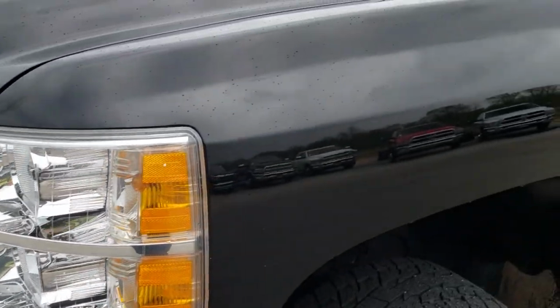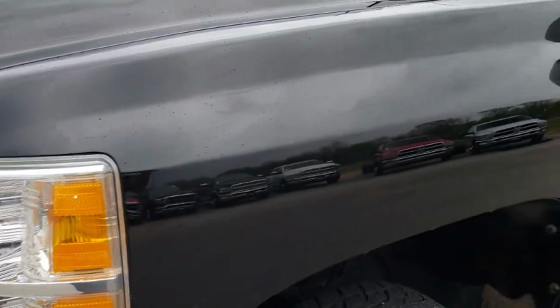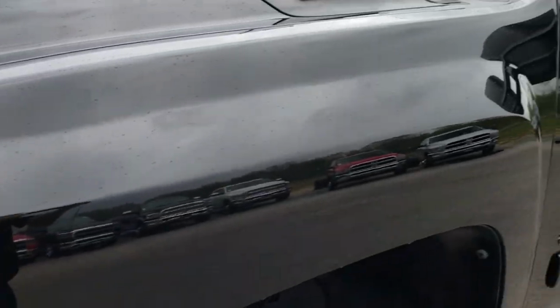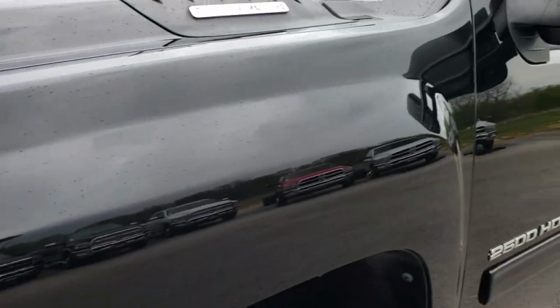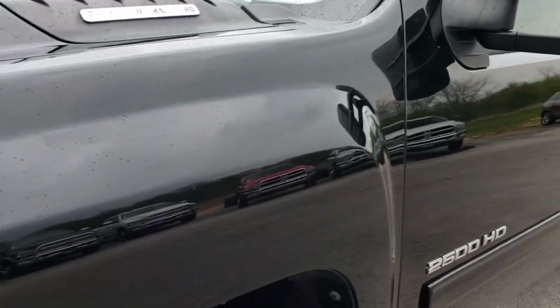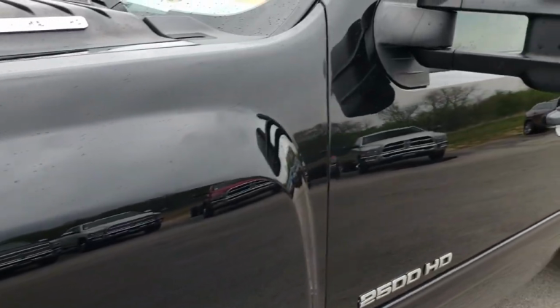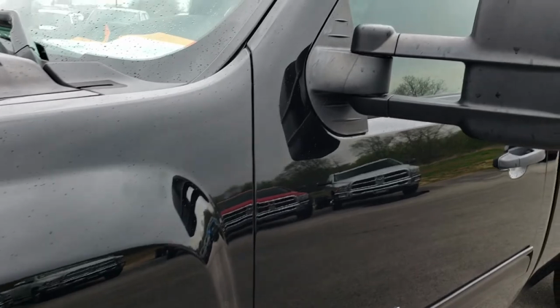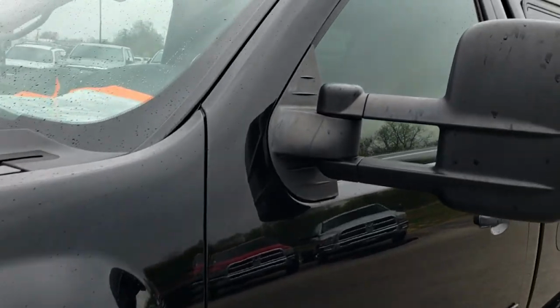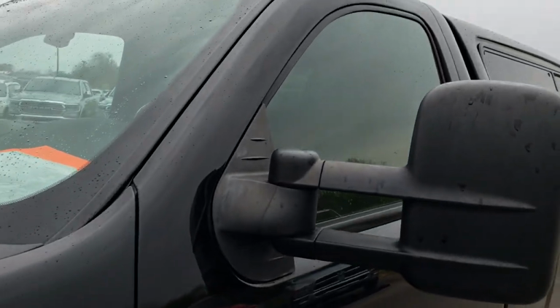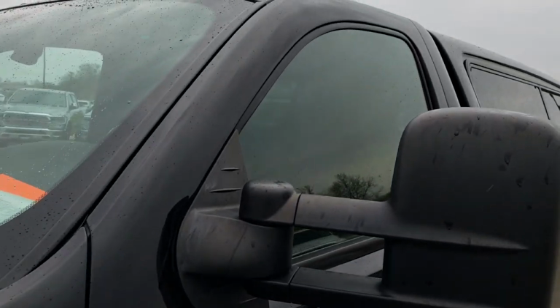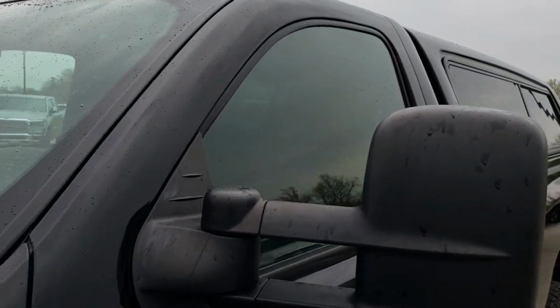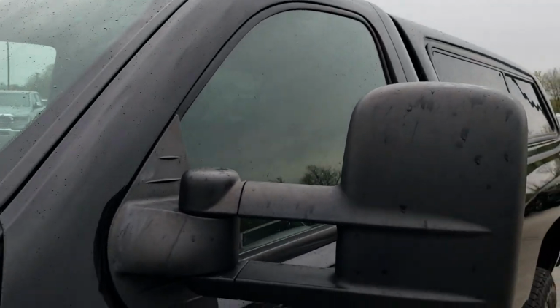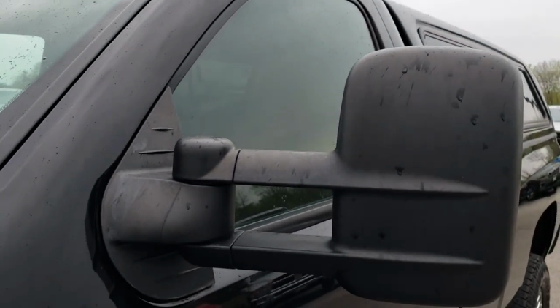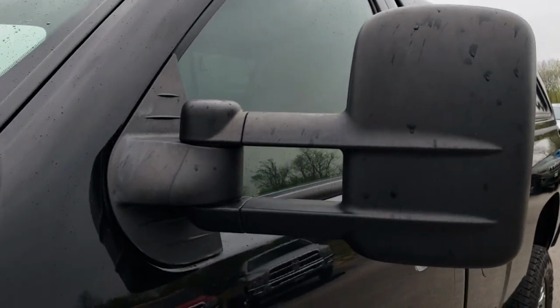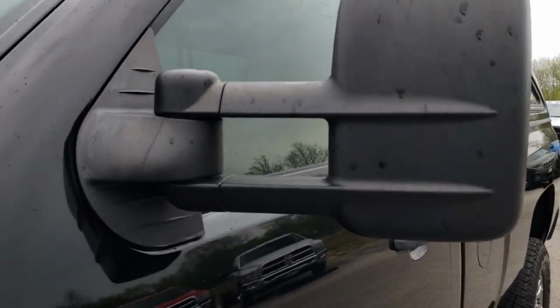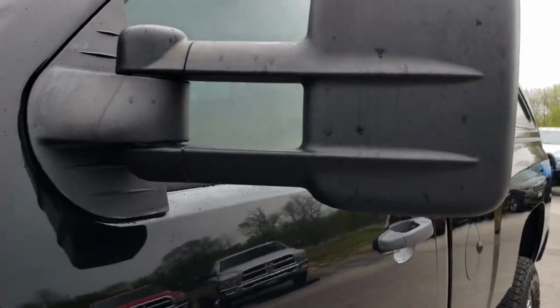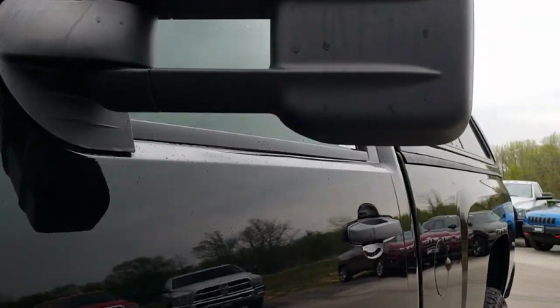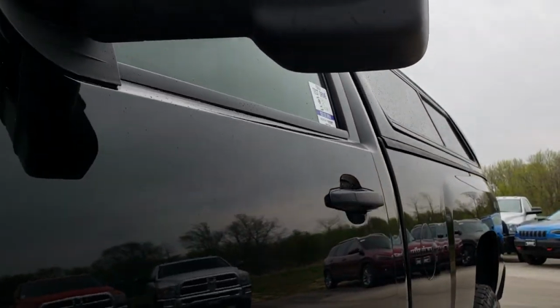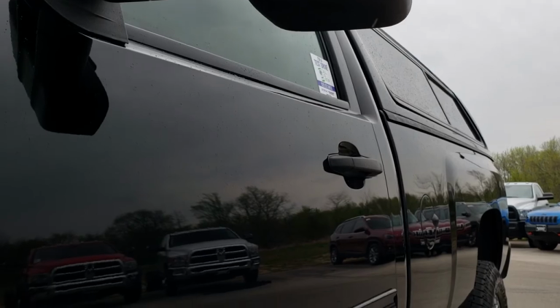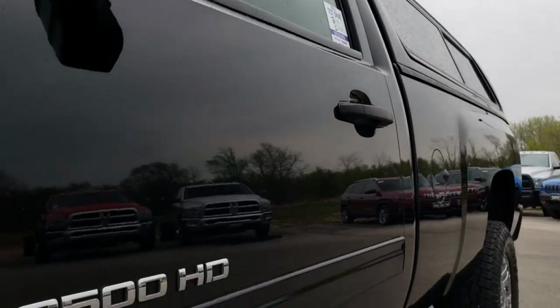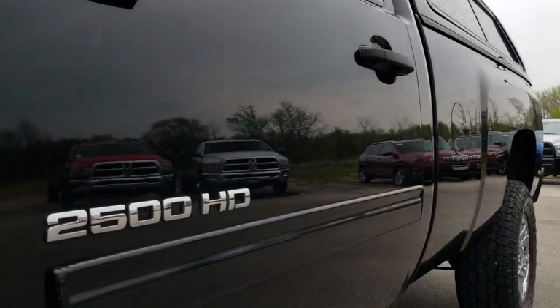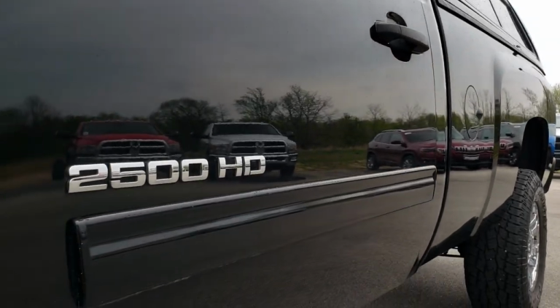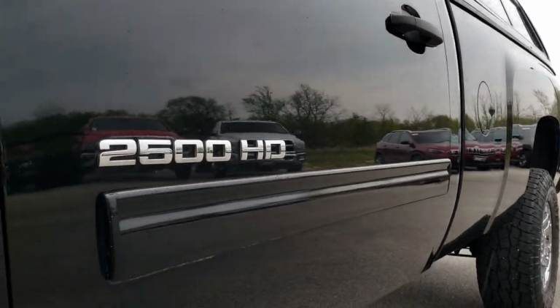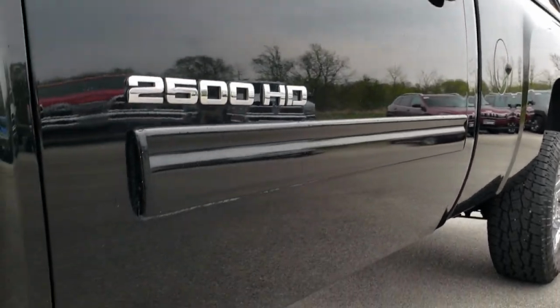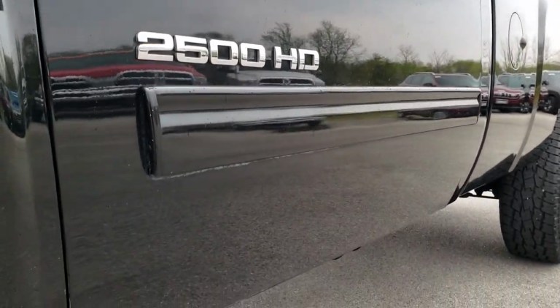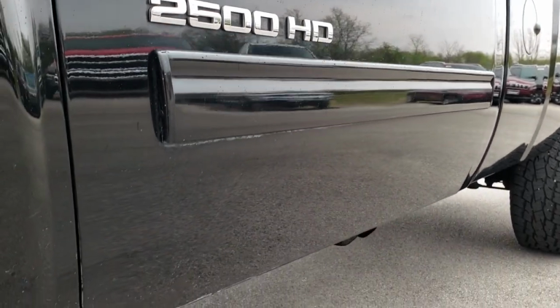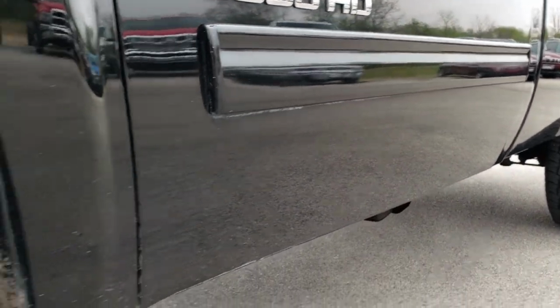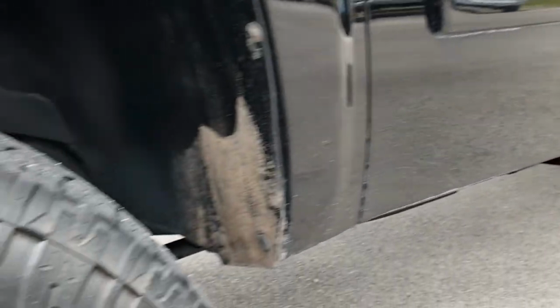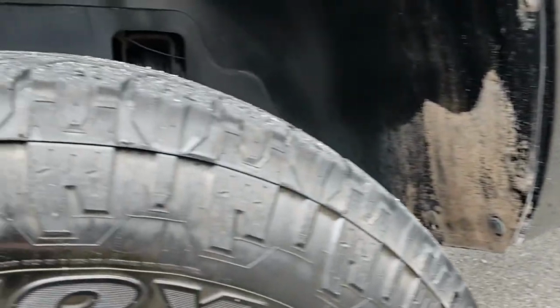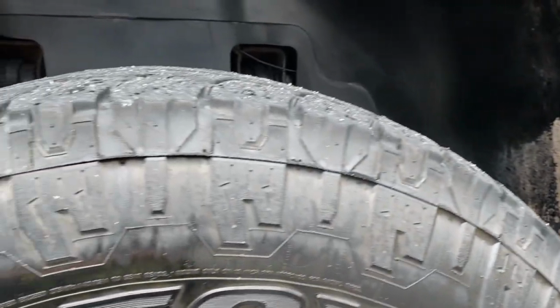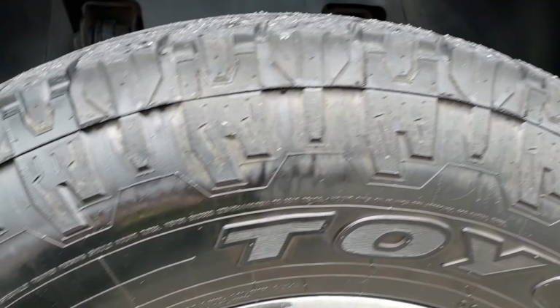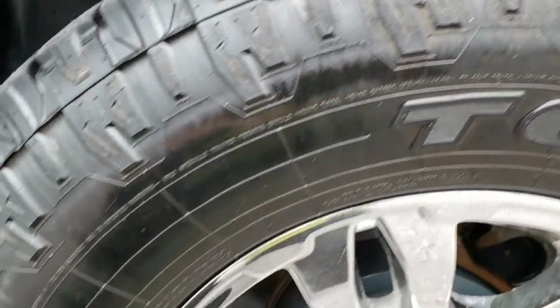We shoot all of our videos in 1080p, so if you have HD capabilities on your computer, tablet, or smartphone device, turn them on now because it's definitely your best way to see the truck and its condition without actually being here.